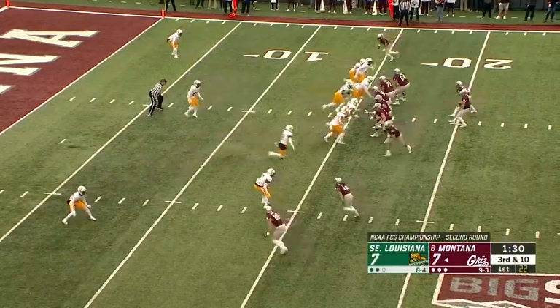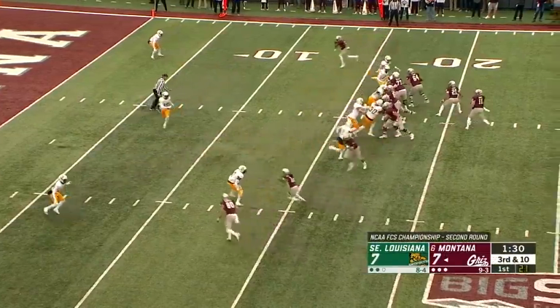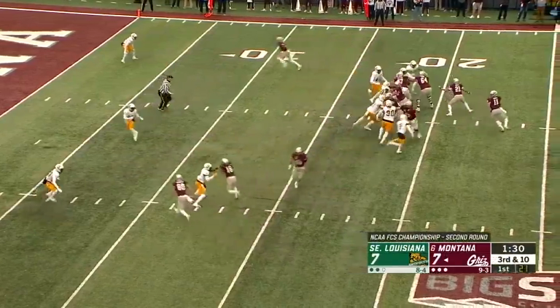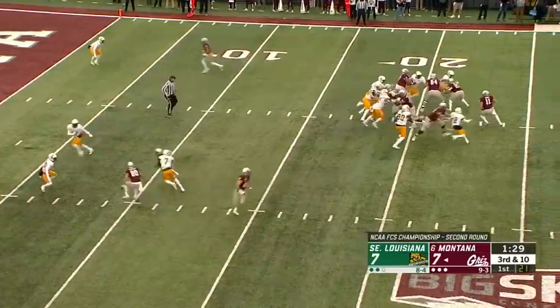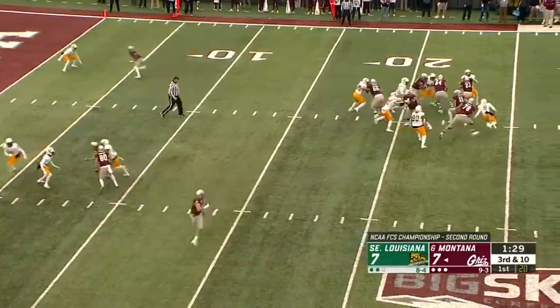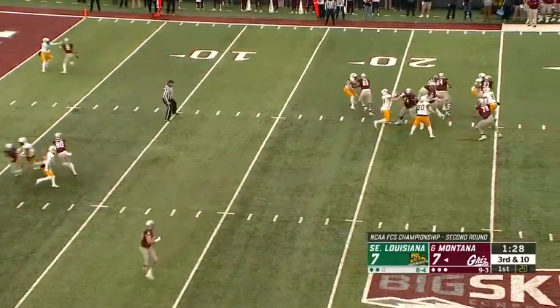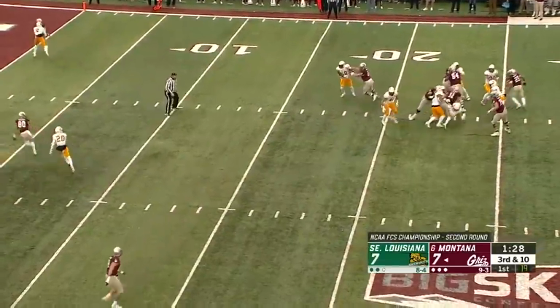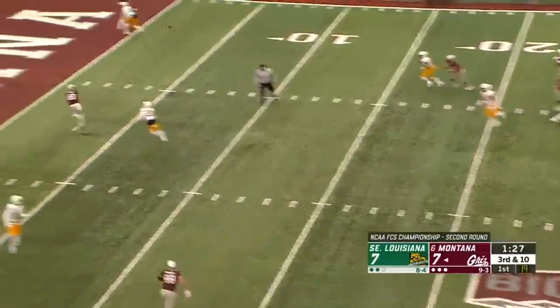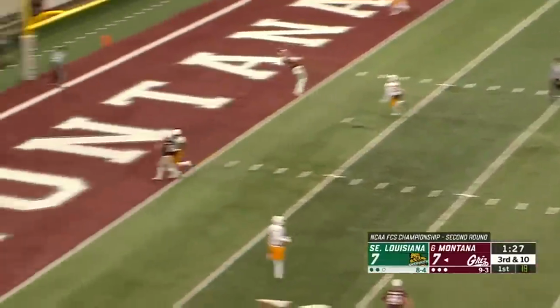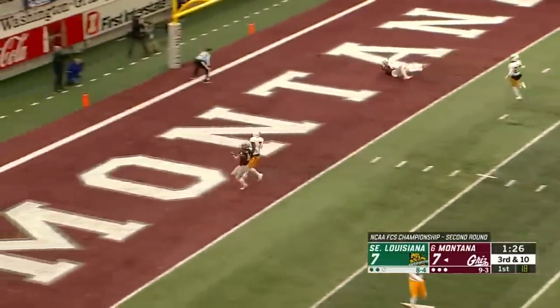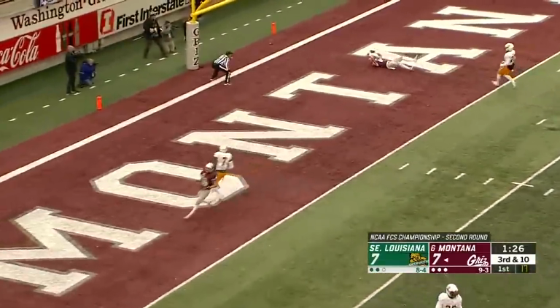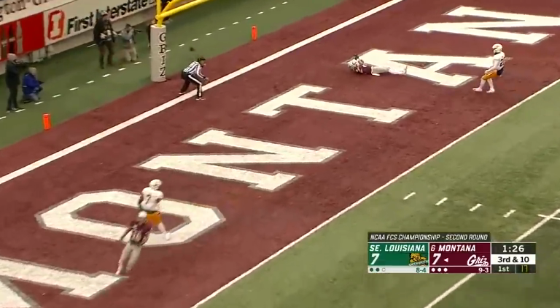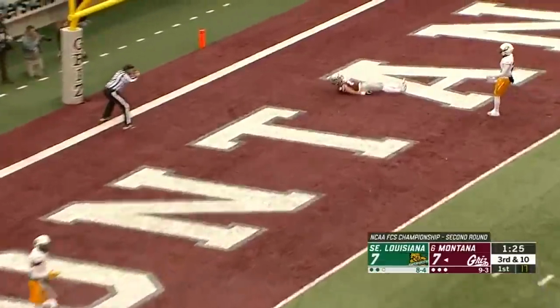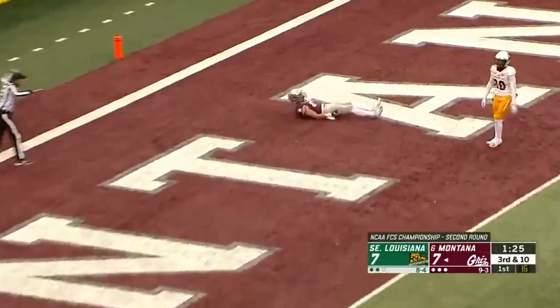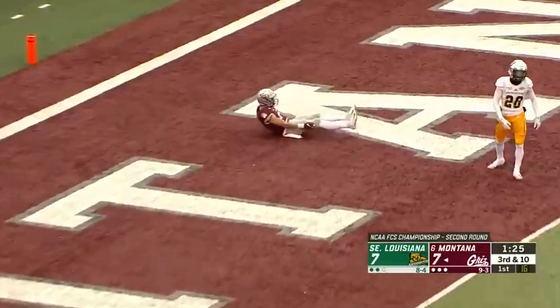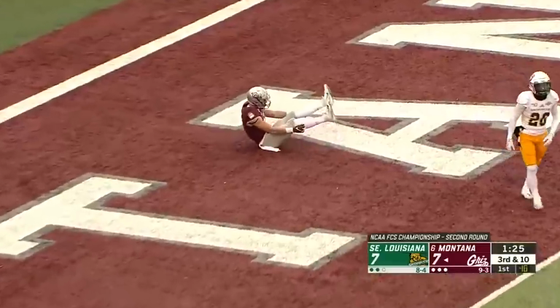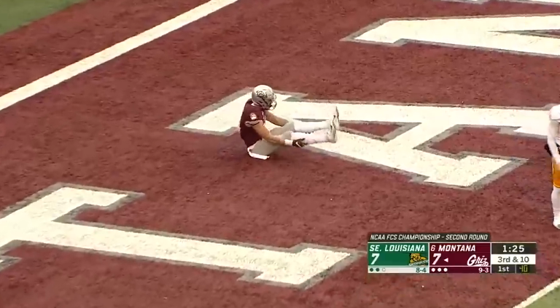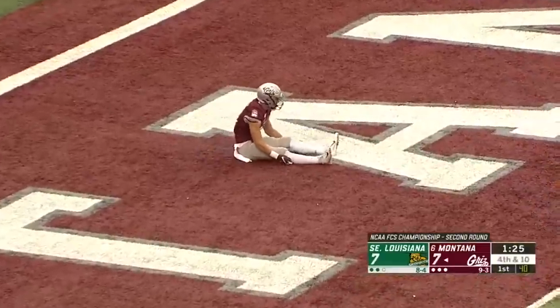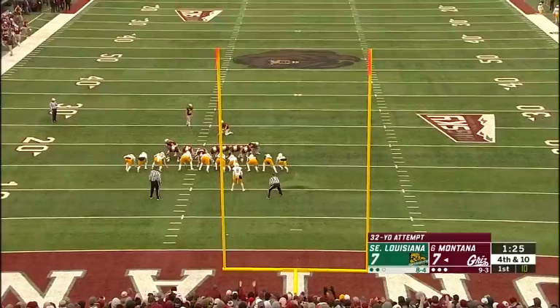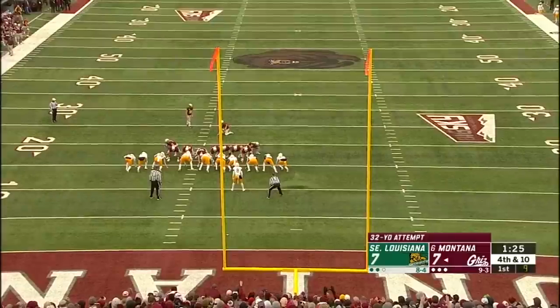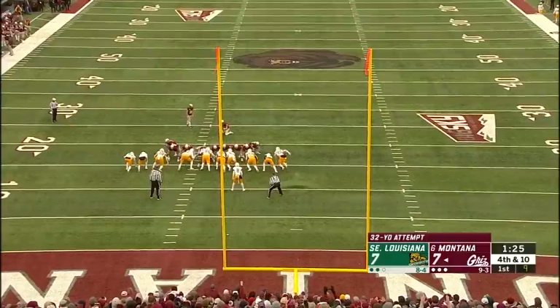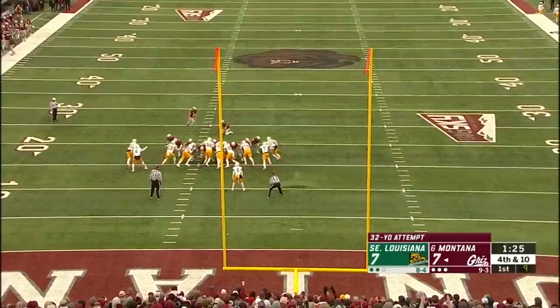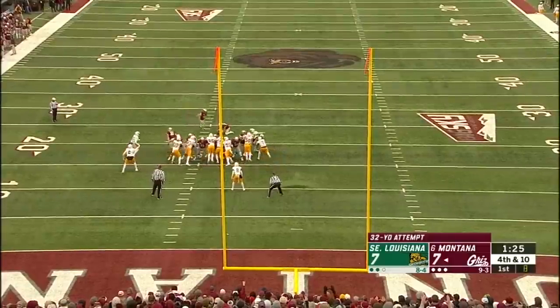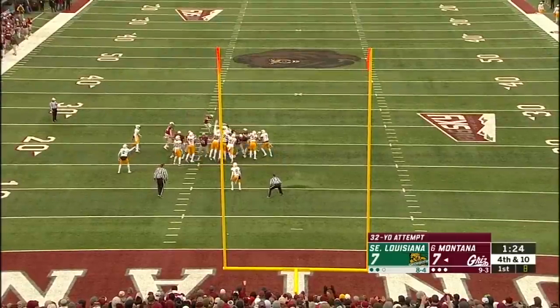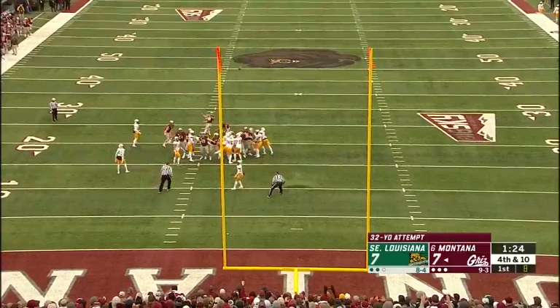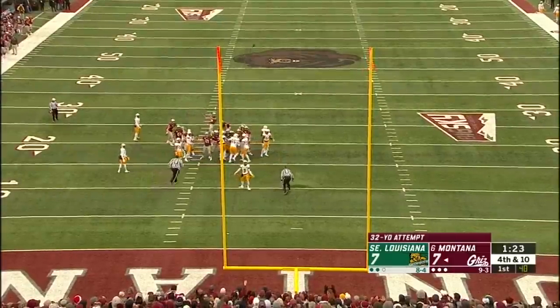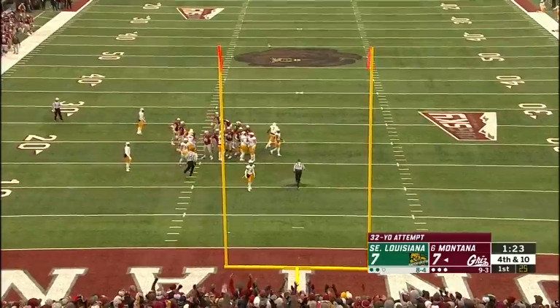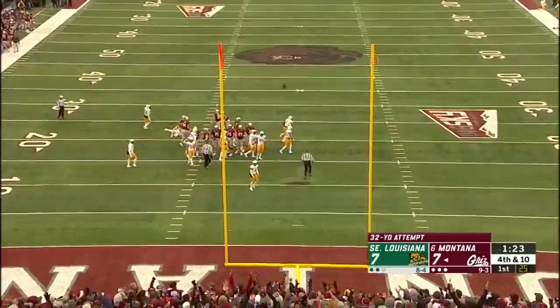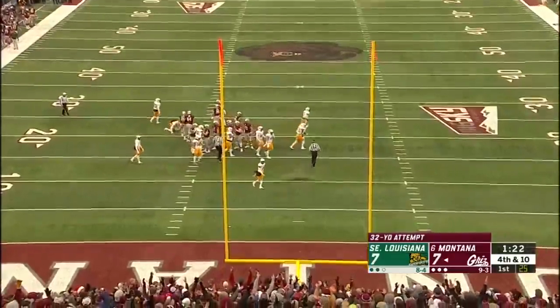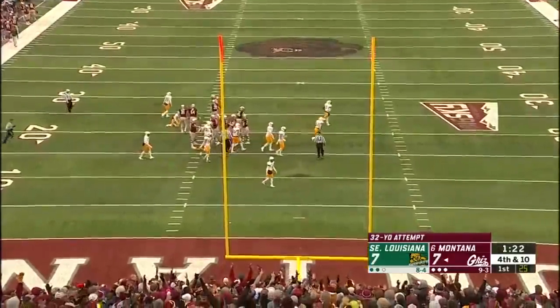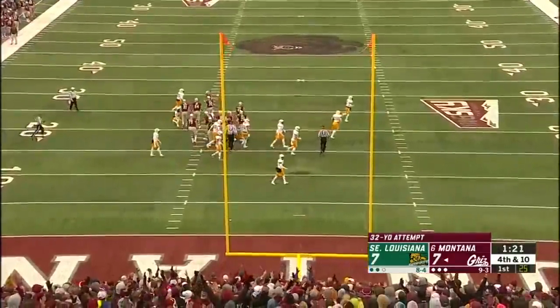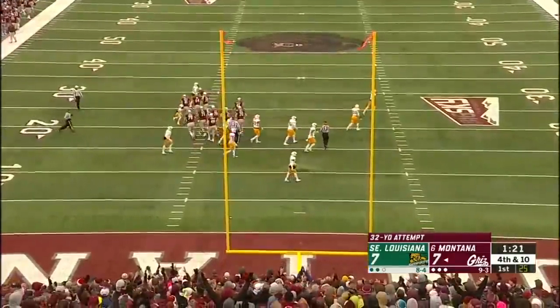That was not an easy play to make. Third down right here for Sneed and company. Pressure coming. Sneed throws. Incomplete — he had Roberts just off his fingertips. Incomplete. A 33-yard field goal attempt.